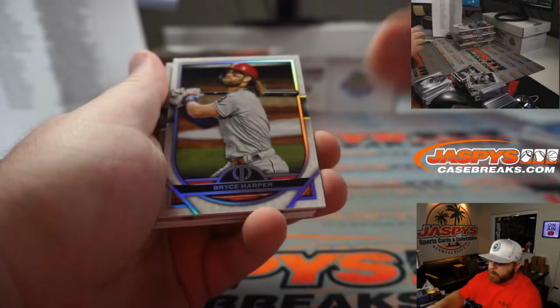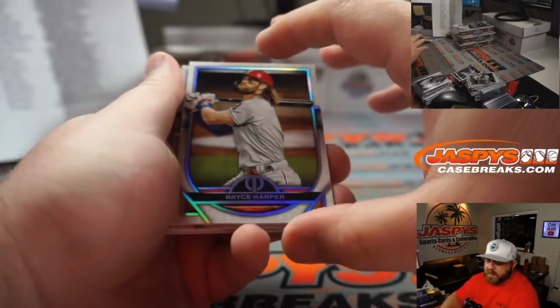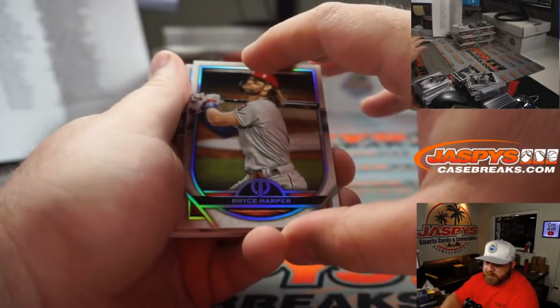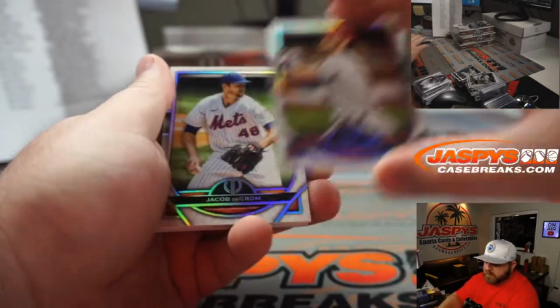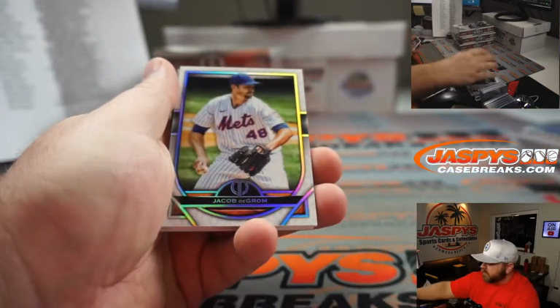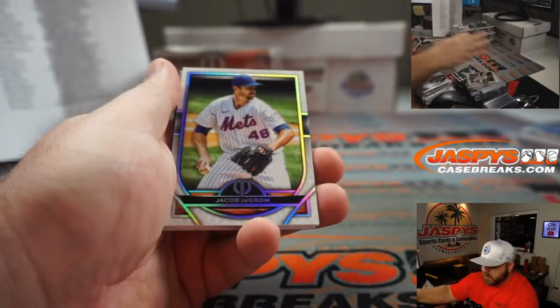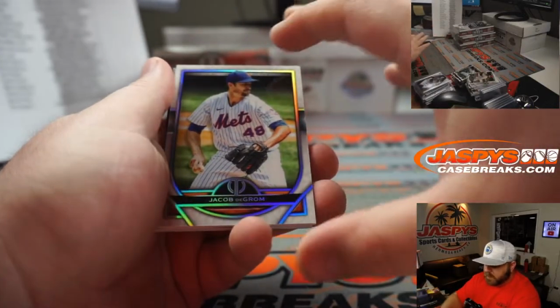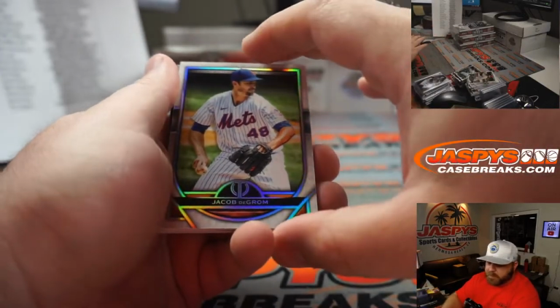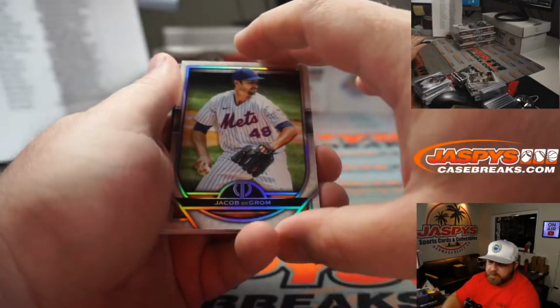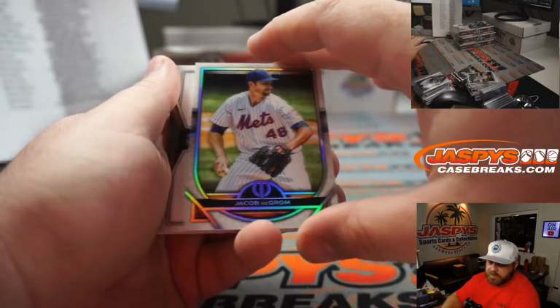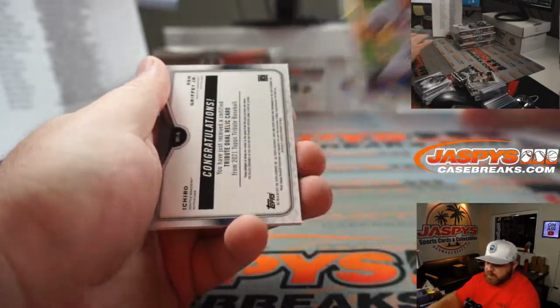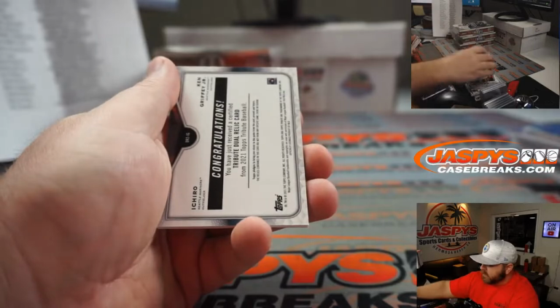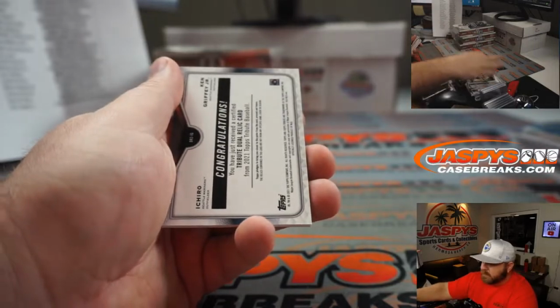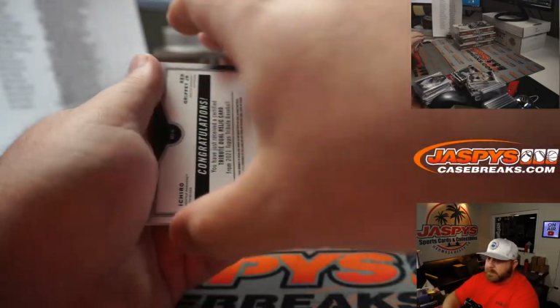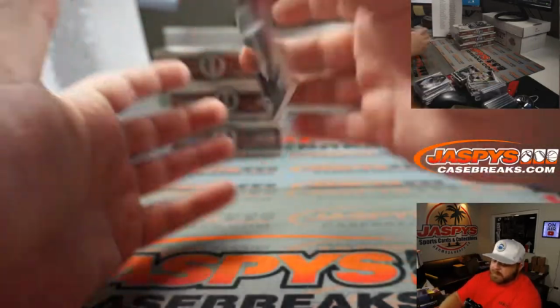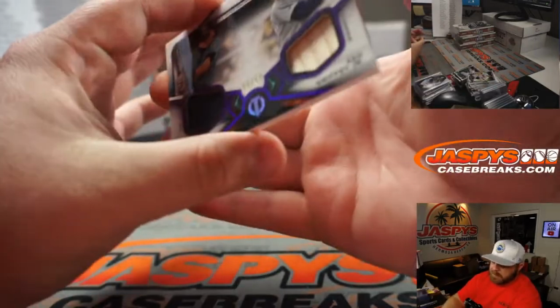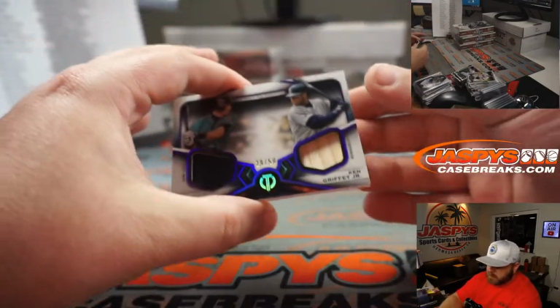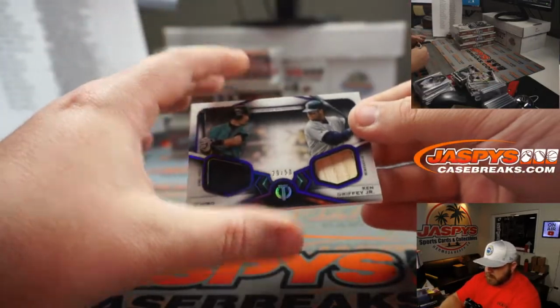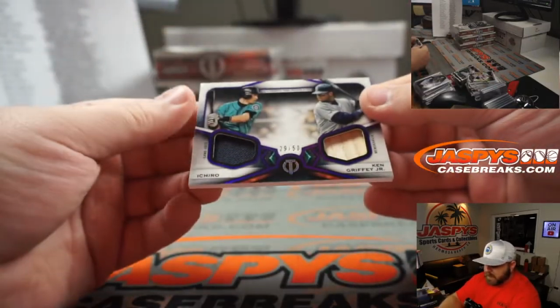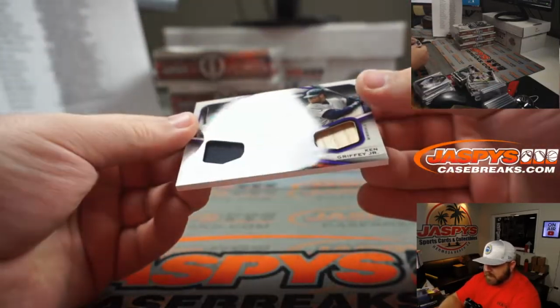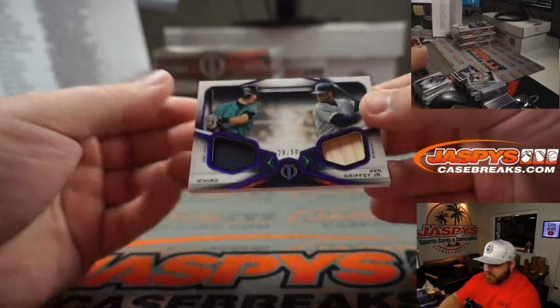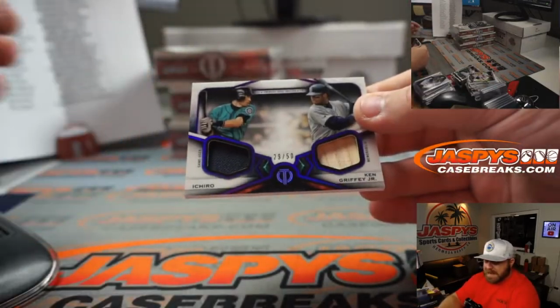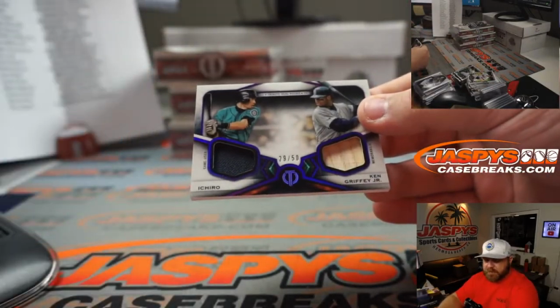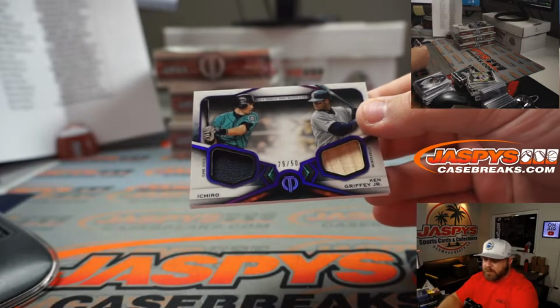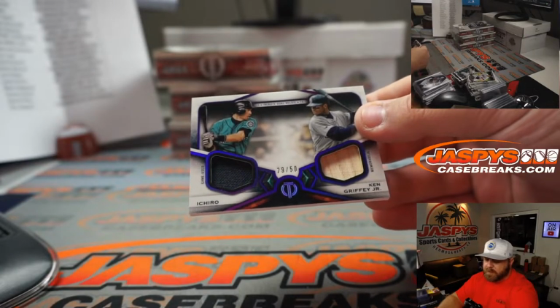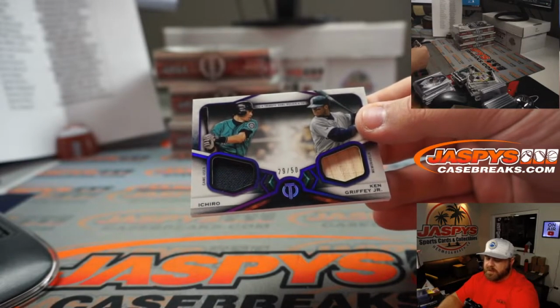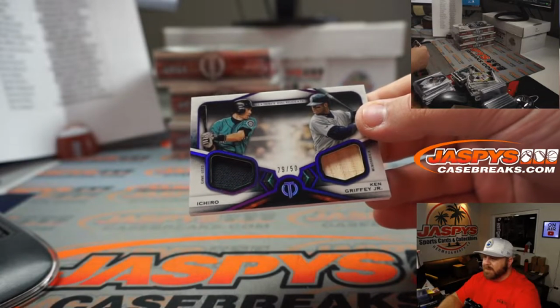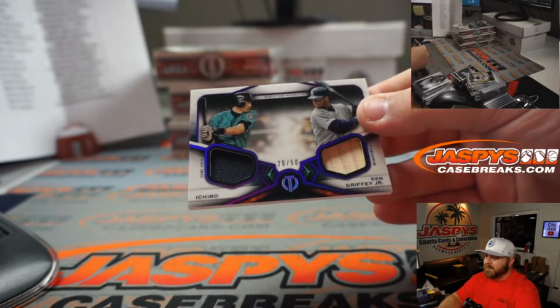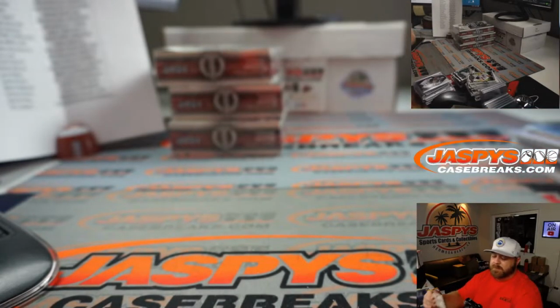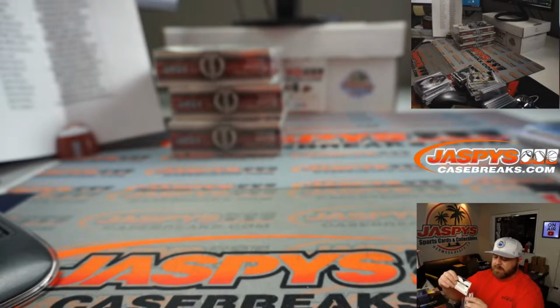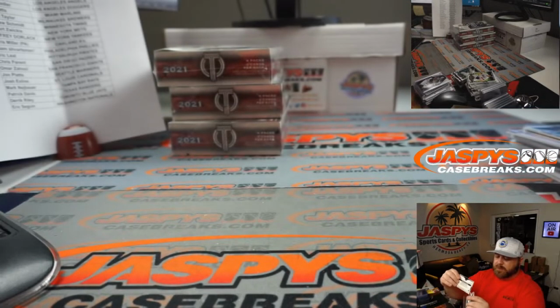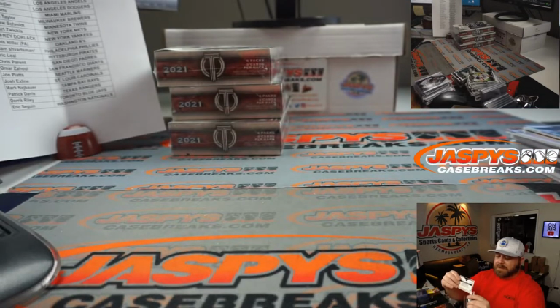Bryce Harper for the Phillies — Adam Schwarzman. Jacob deGrom for the Mets — Robert Zwickas. And Griffey and Ichiro, 29 out of 50 for the Mariners — John Plotz. Beautiful dual relic there. First three boxes, halfway done.